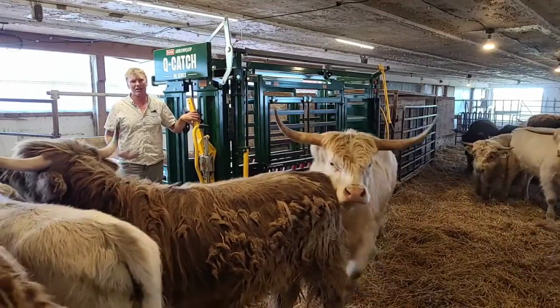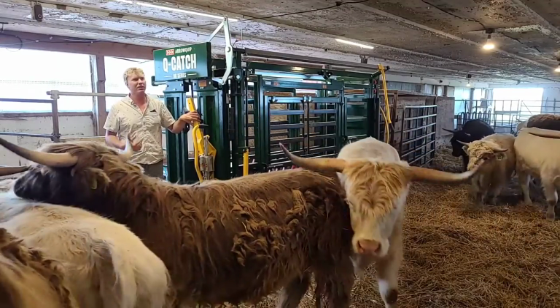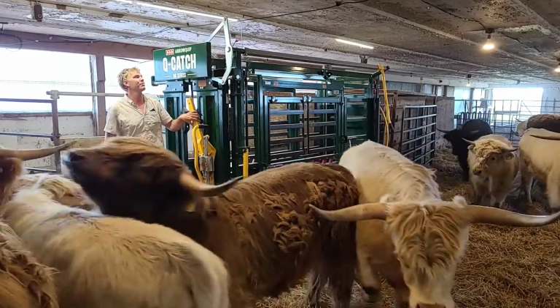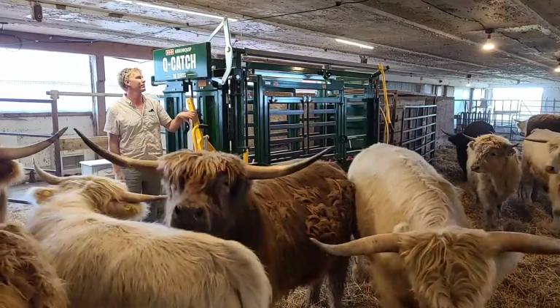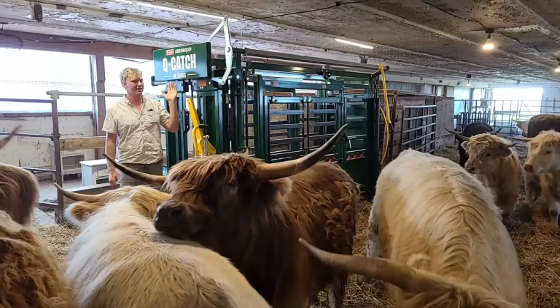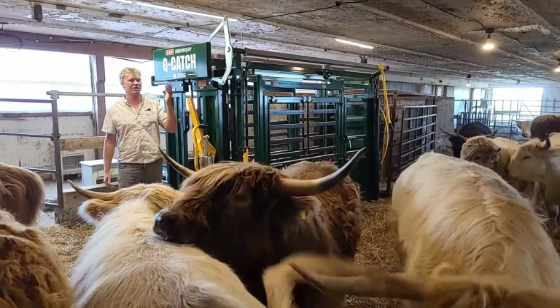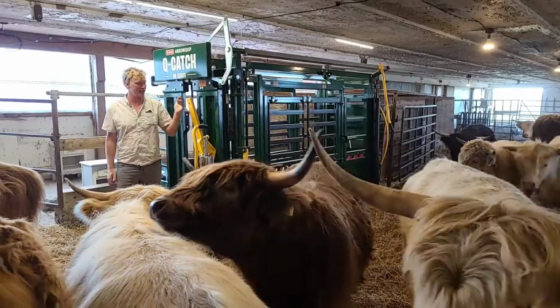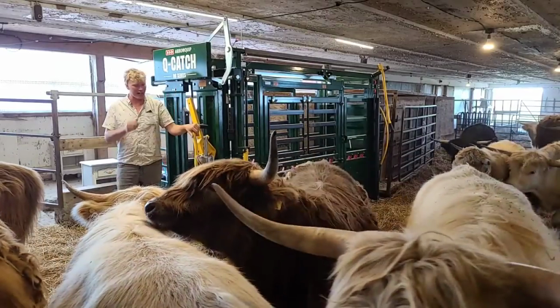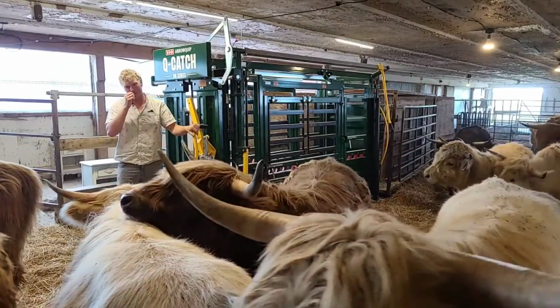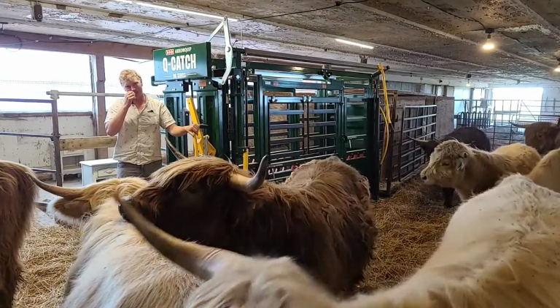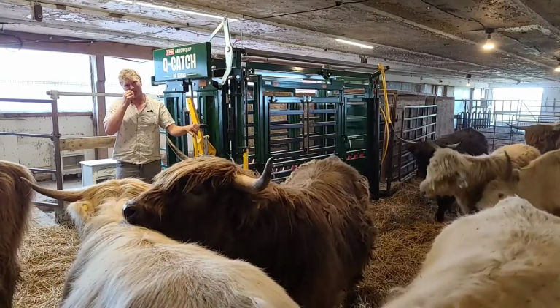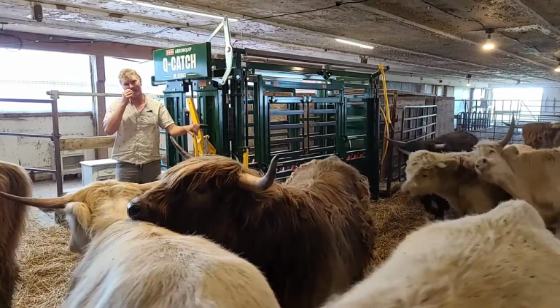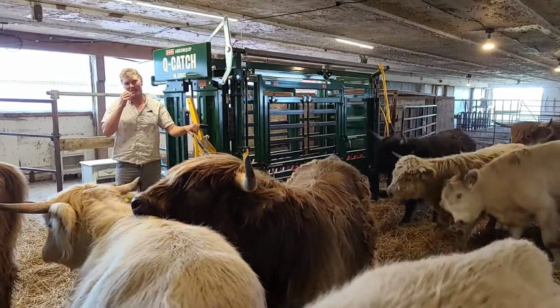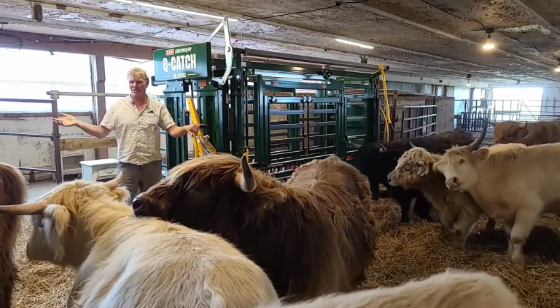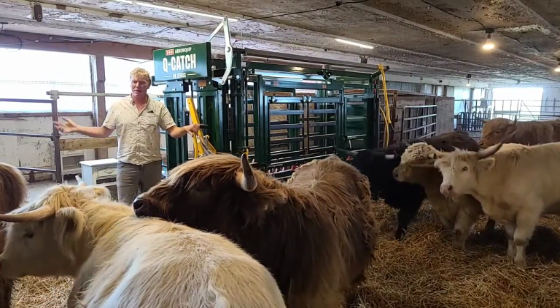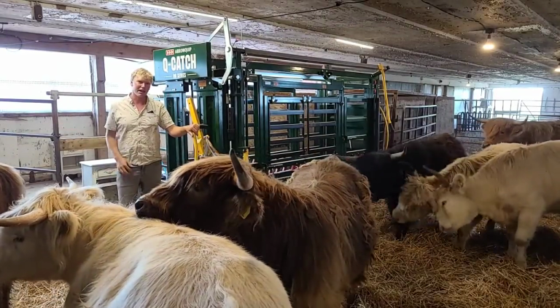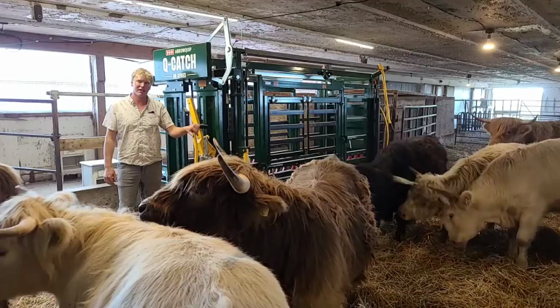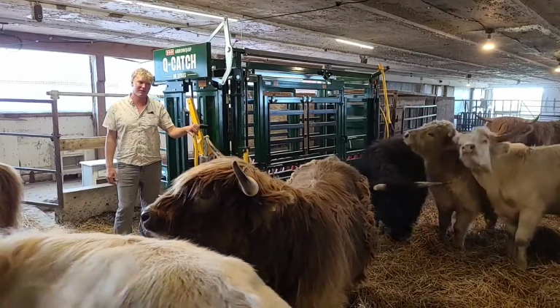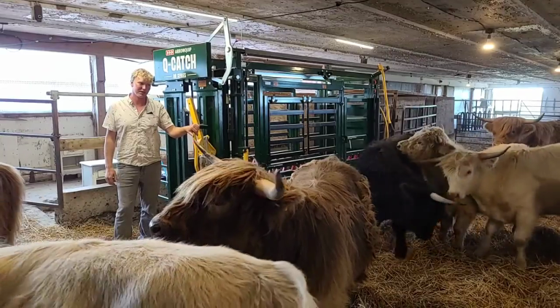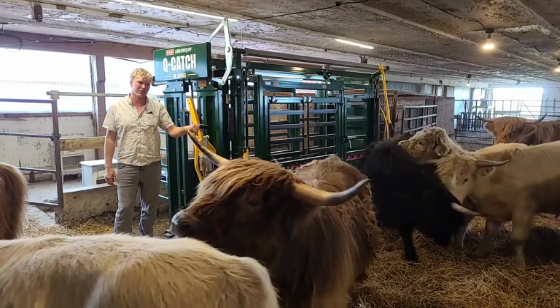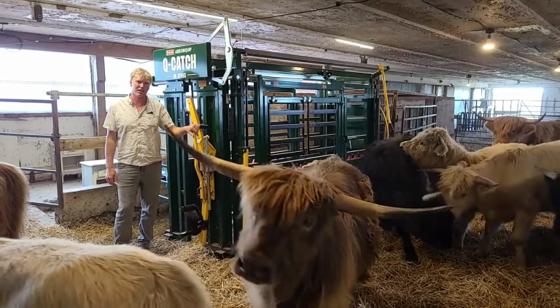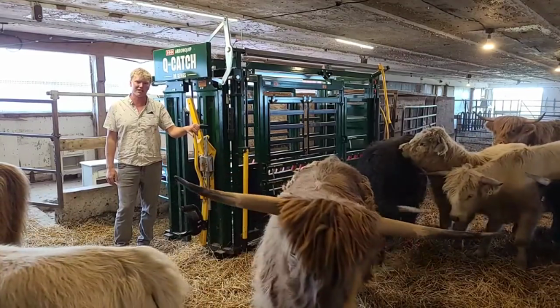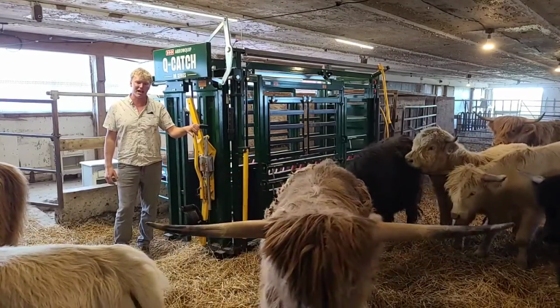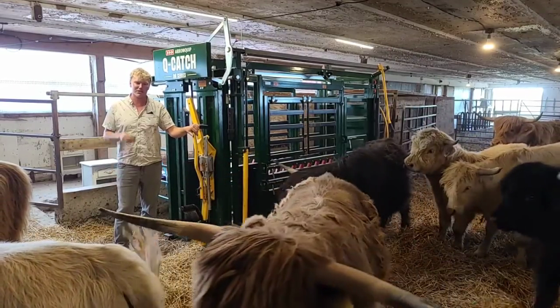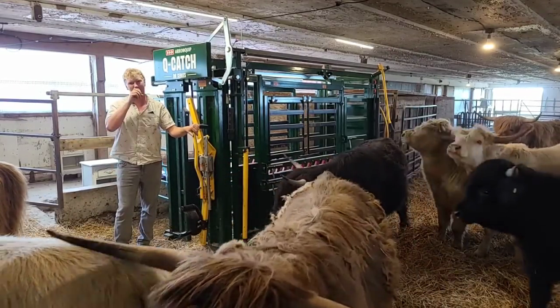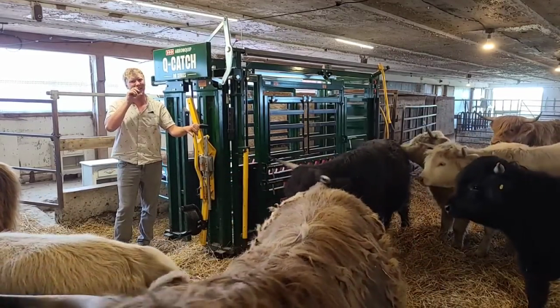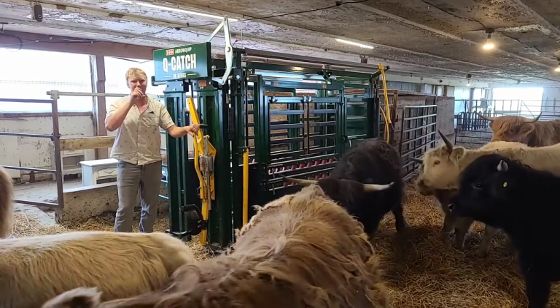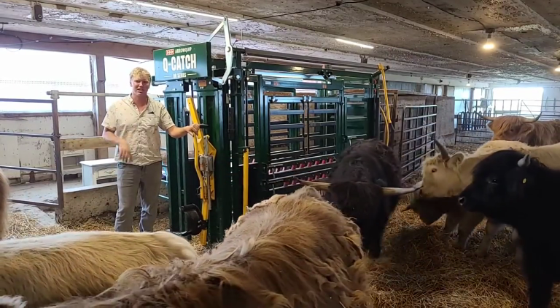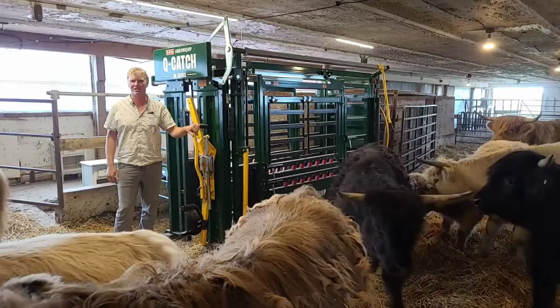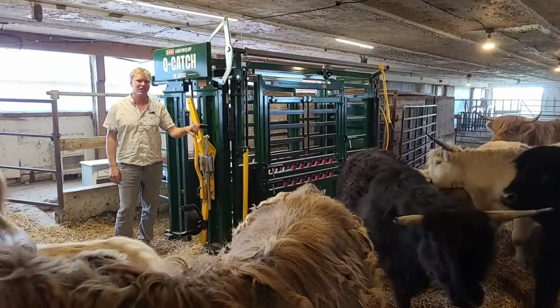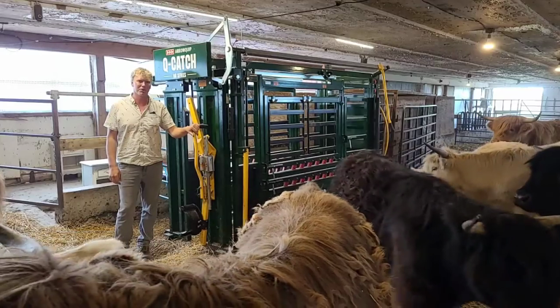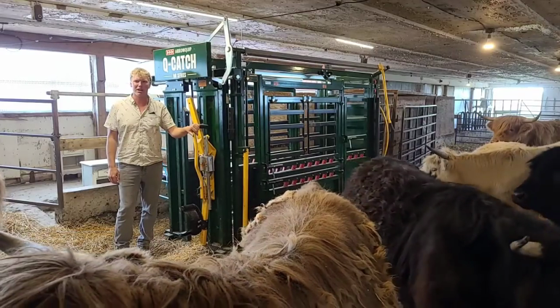Cut the Aeroquip 86 series. We run about 20 steers and close to 30 calves — so 15 and 15 — and a bull as well.